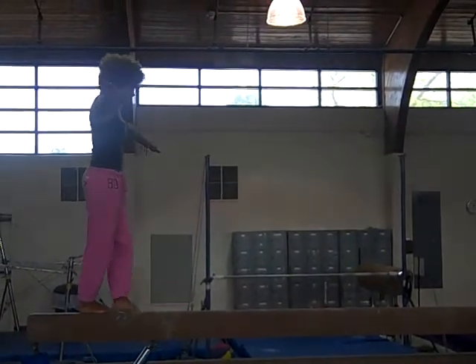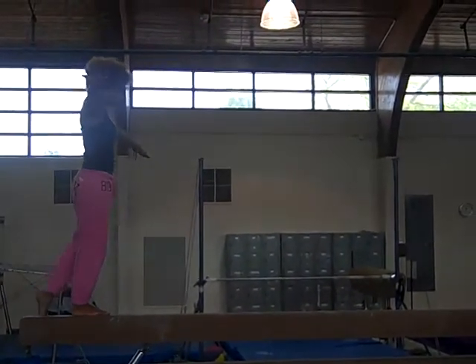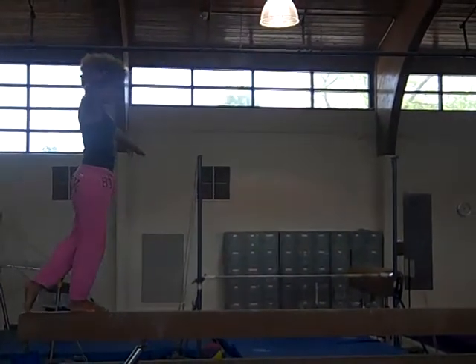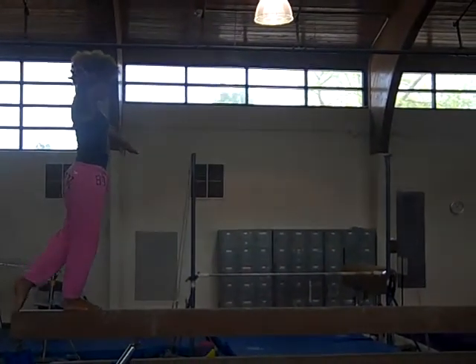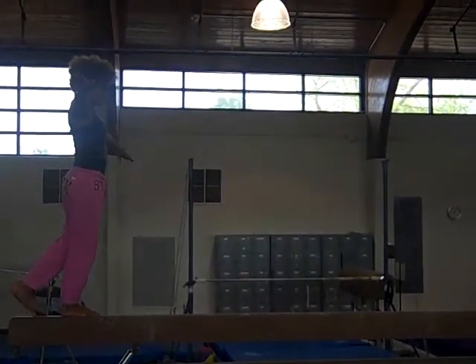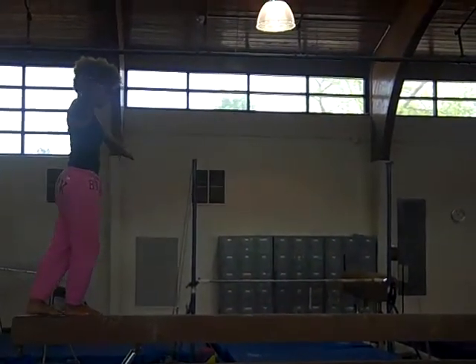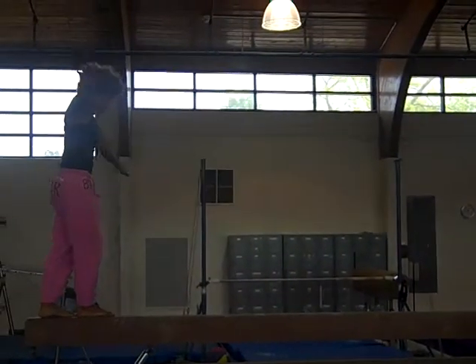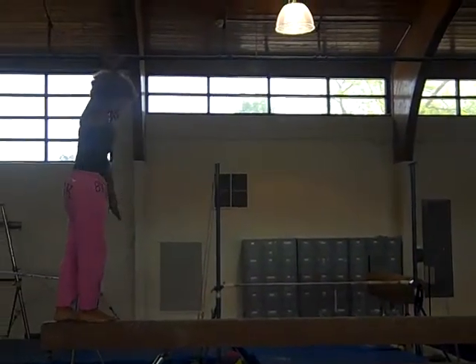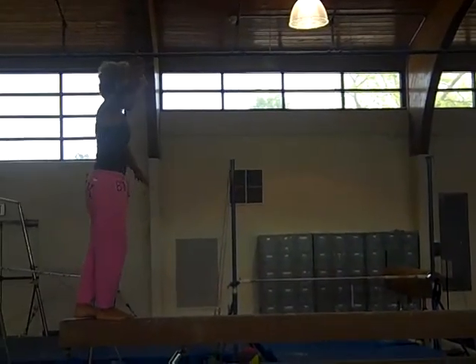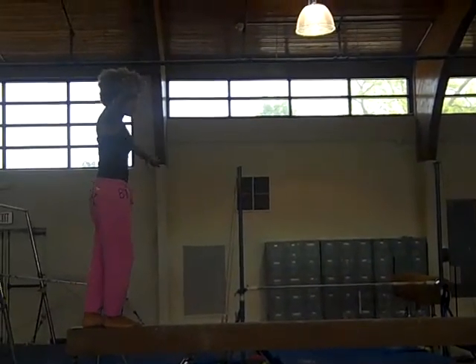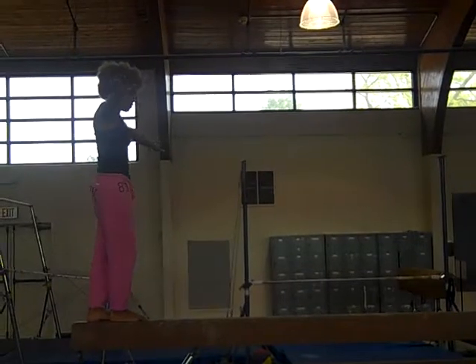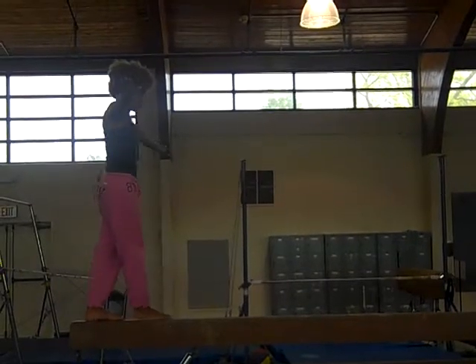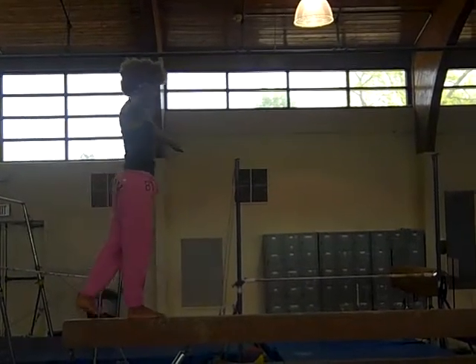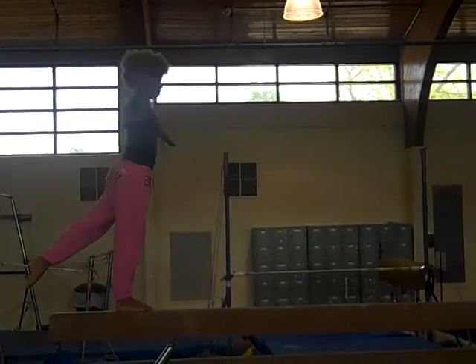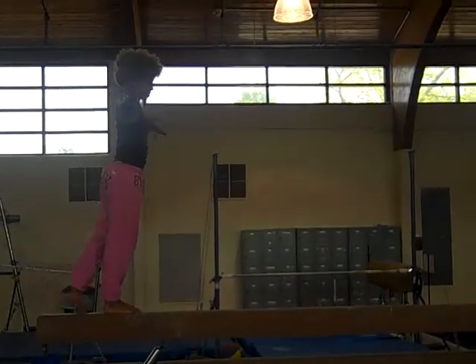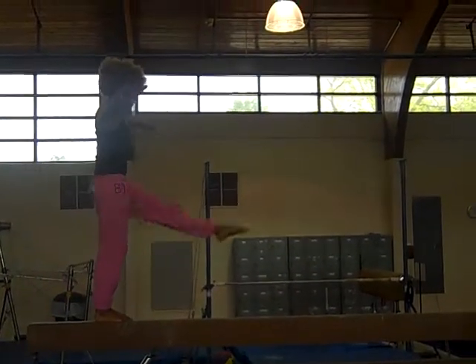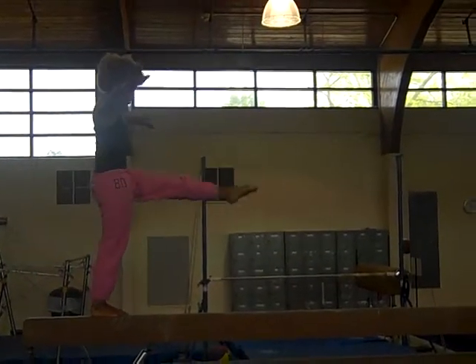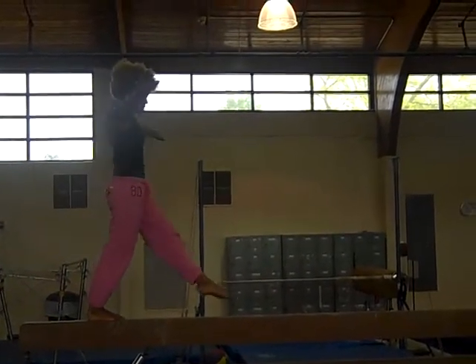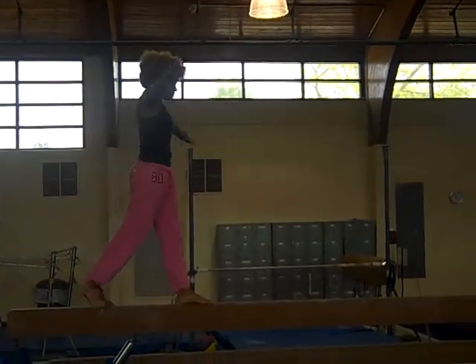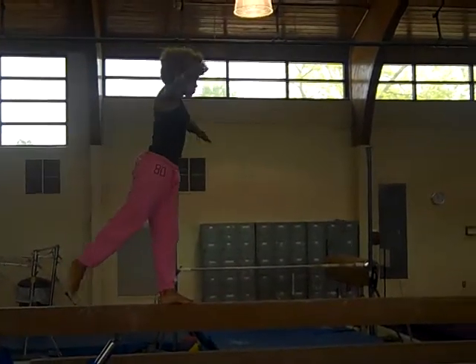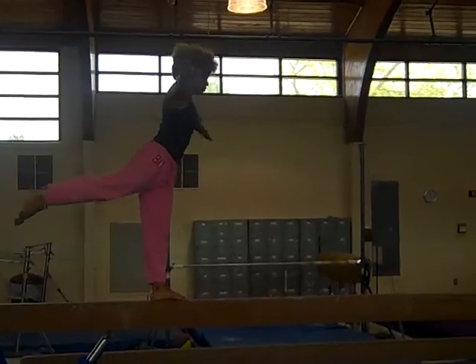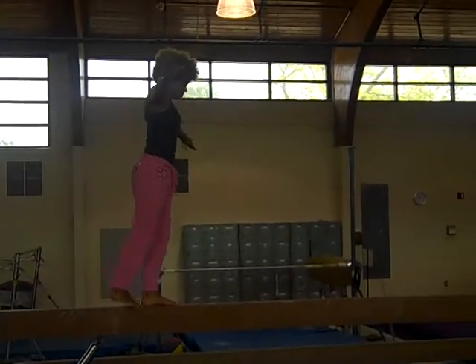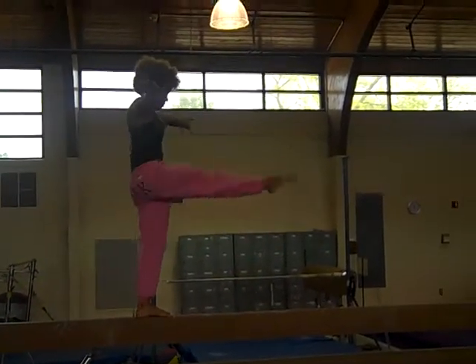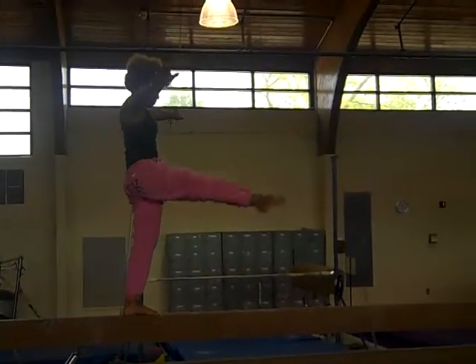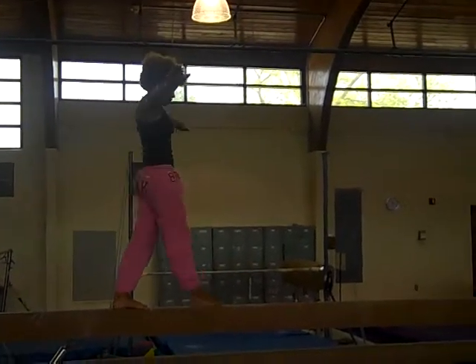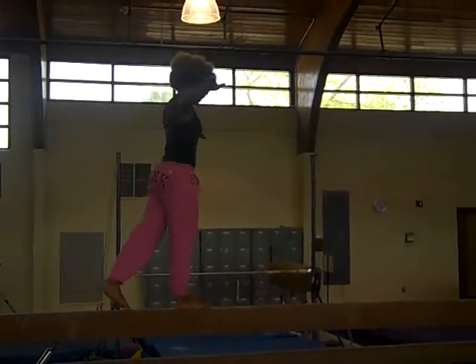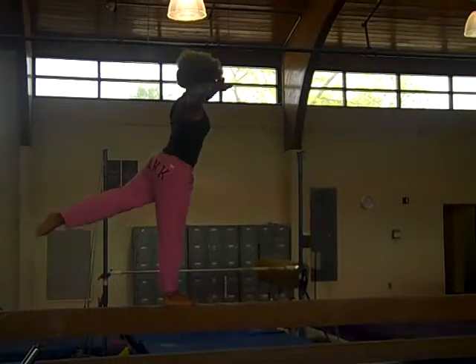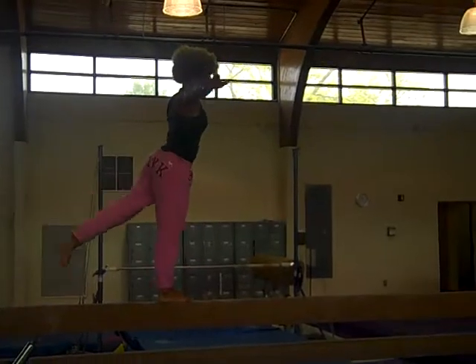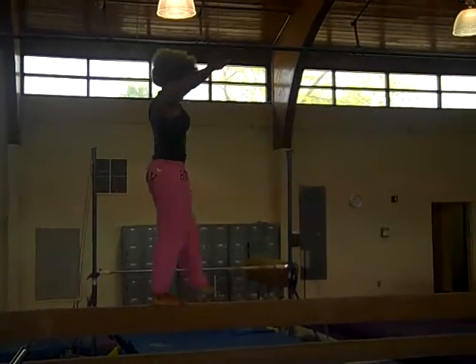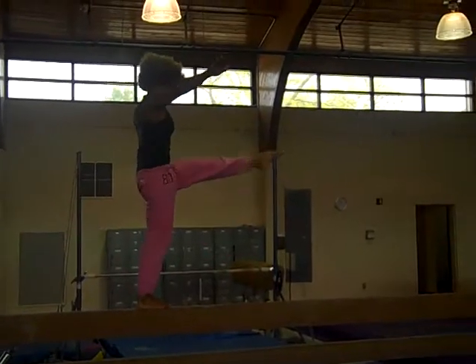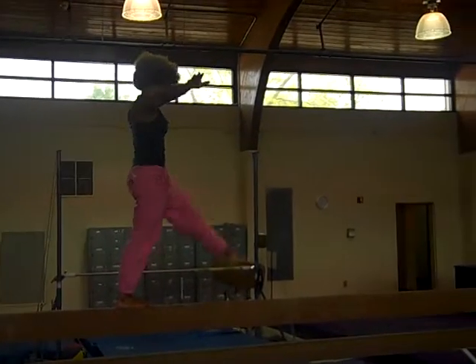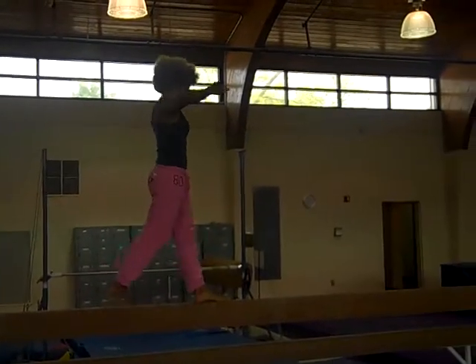You're close there. And then stepping. Step kick. Step kick. All the way down.